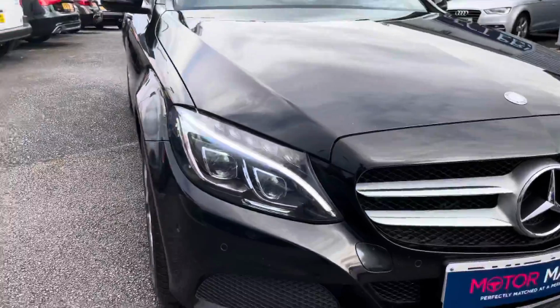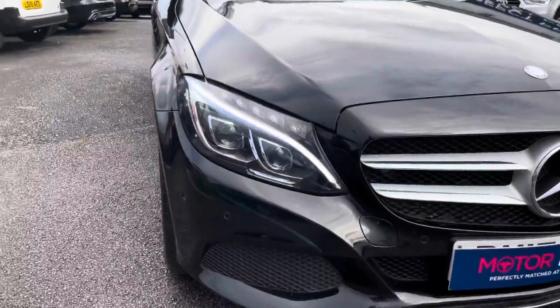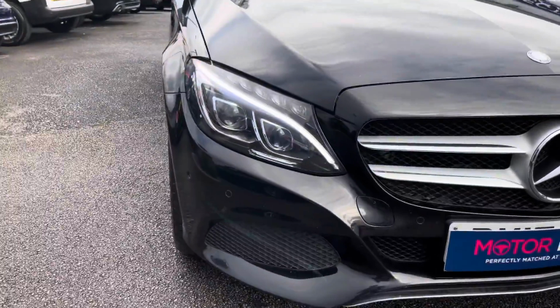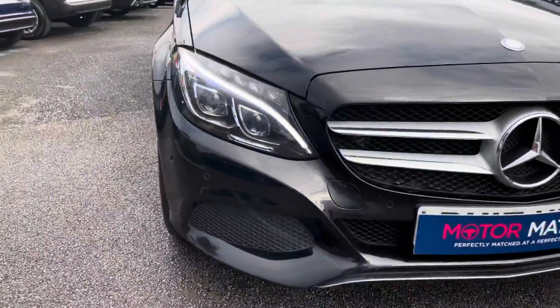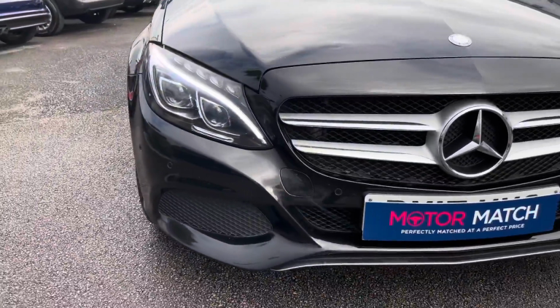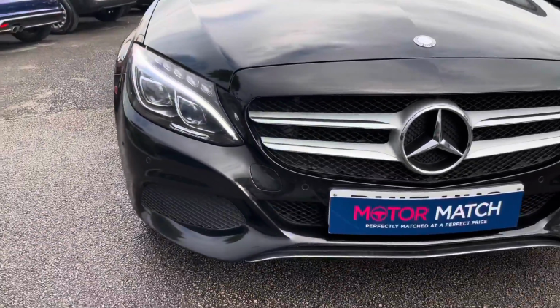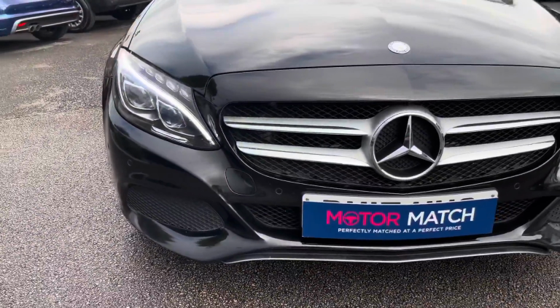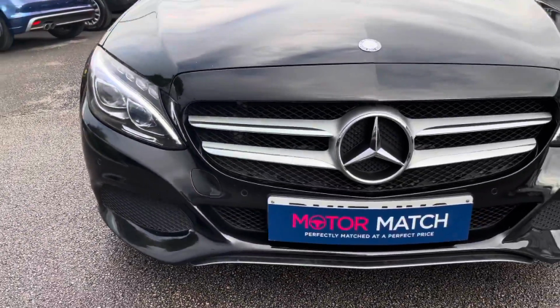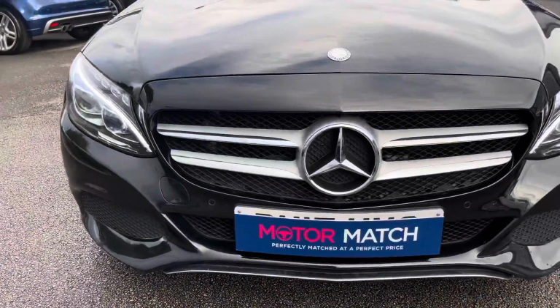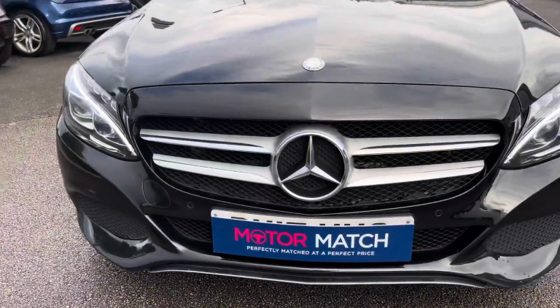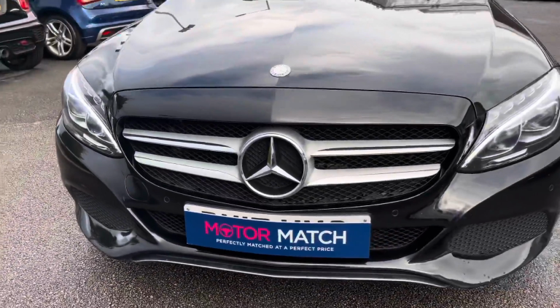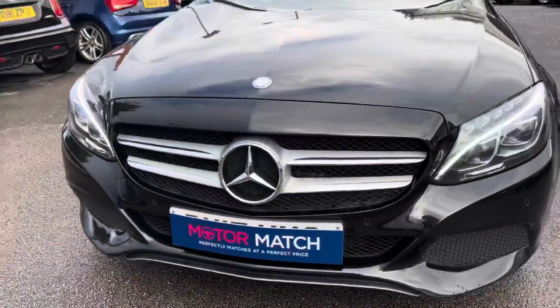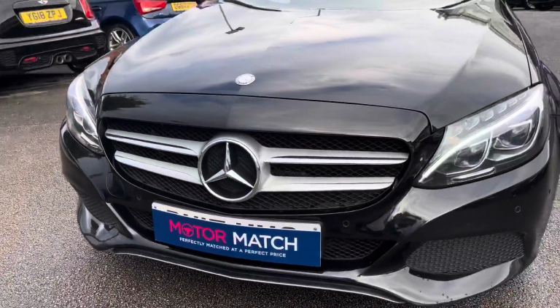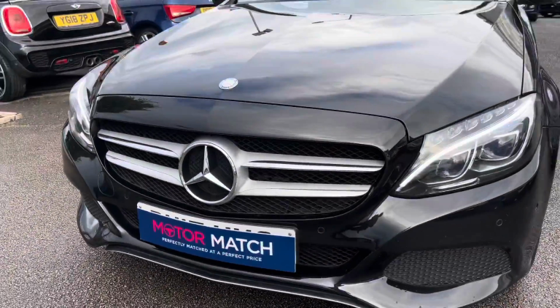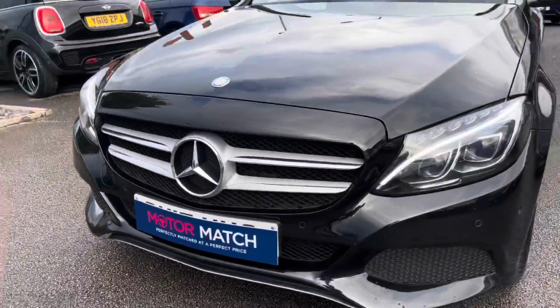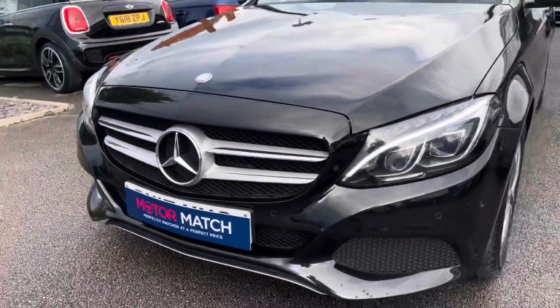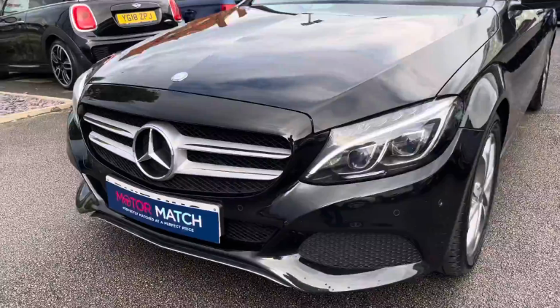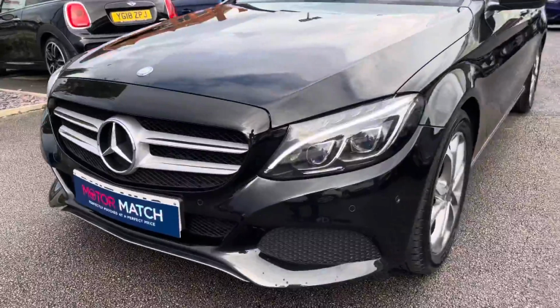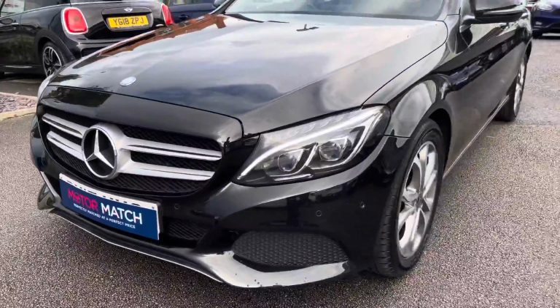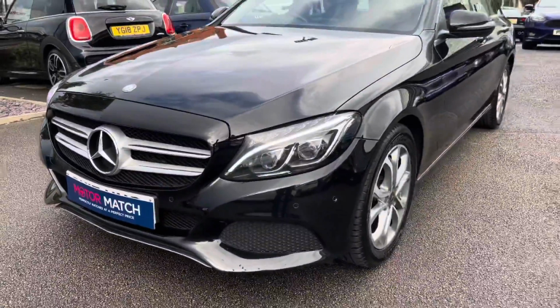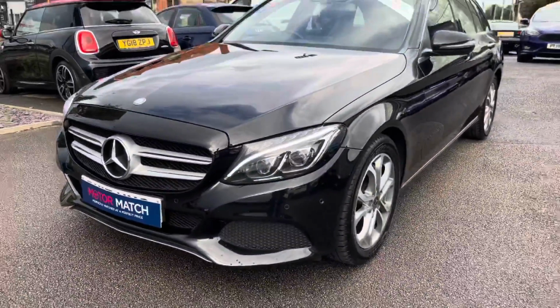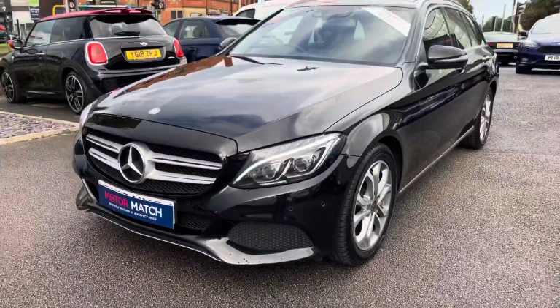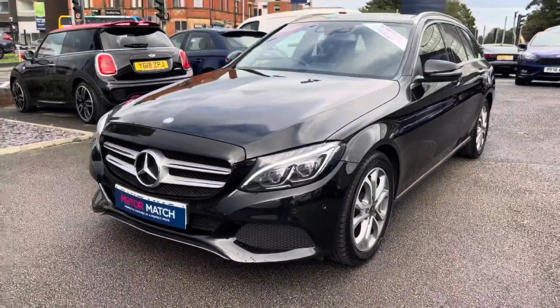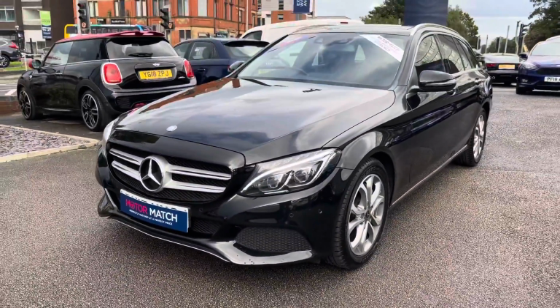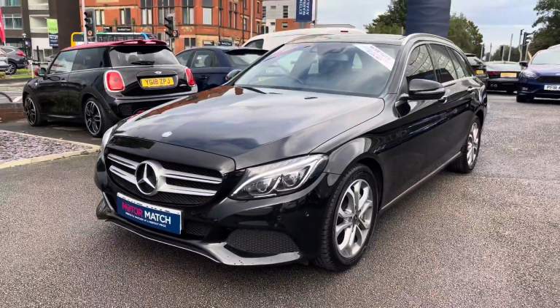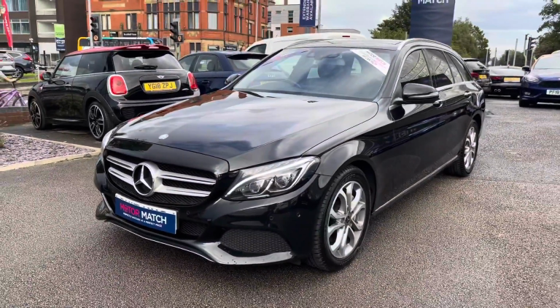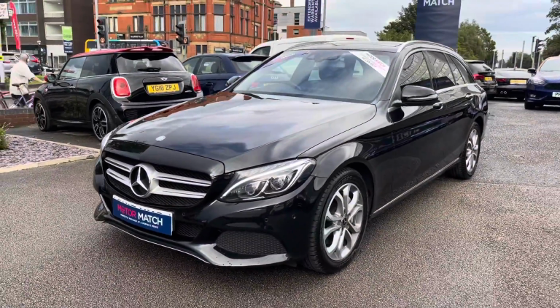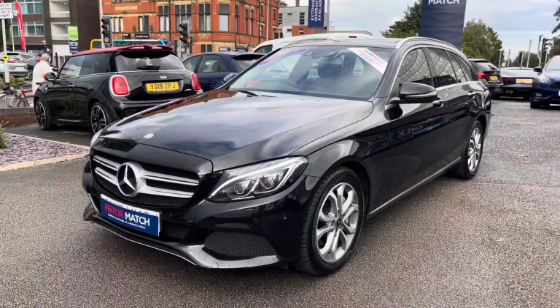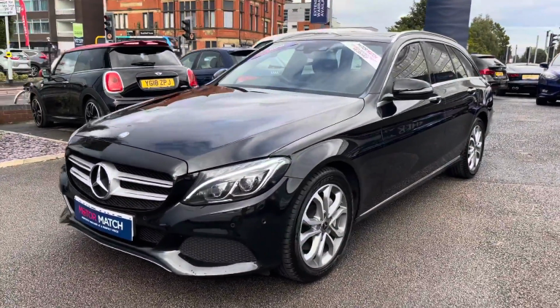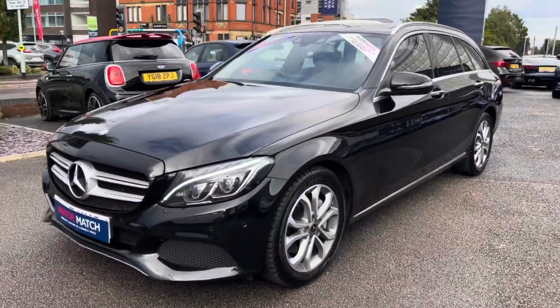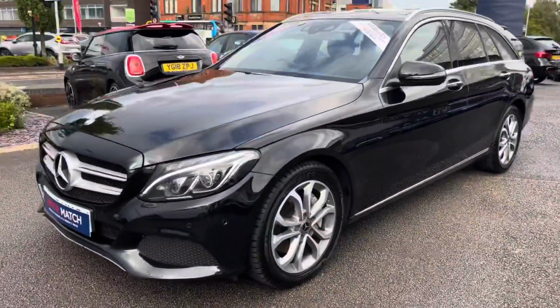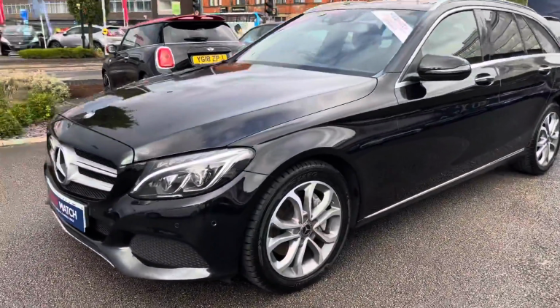Taking a look around the vehicle starting at the front, you've got your LED high performance headlights. These provide you with great visibility so you can clearly see the road at night and you can be sure everyone else can see you as well.